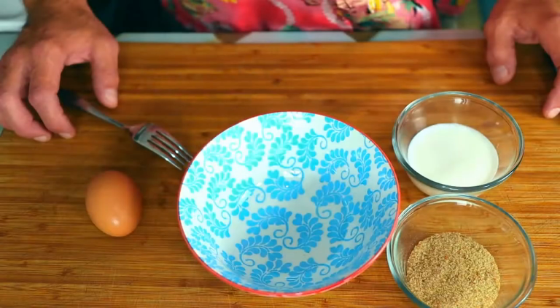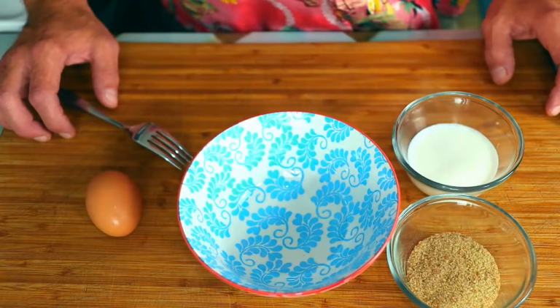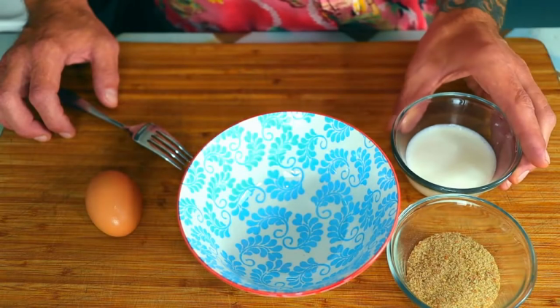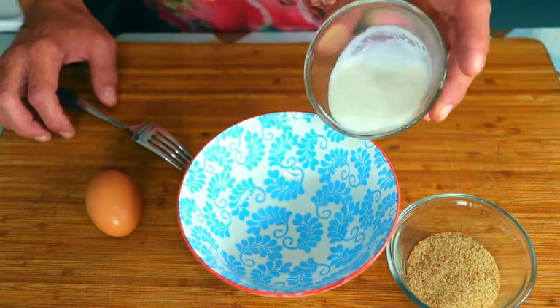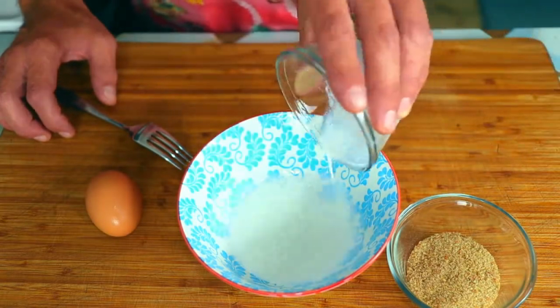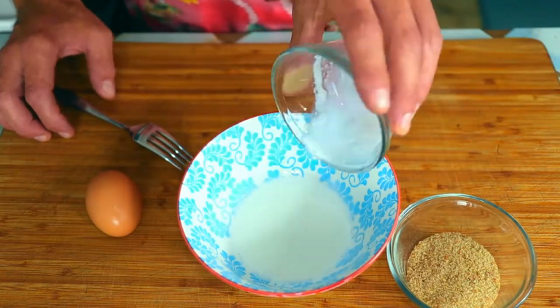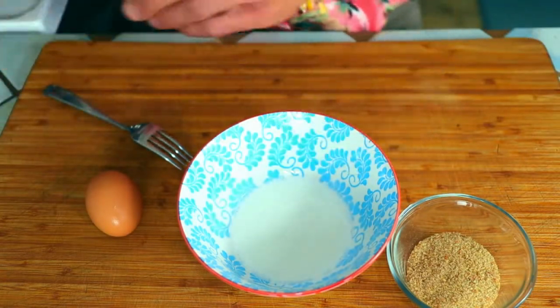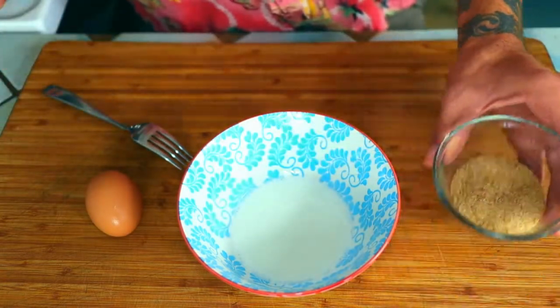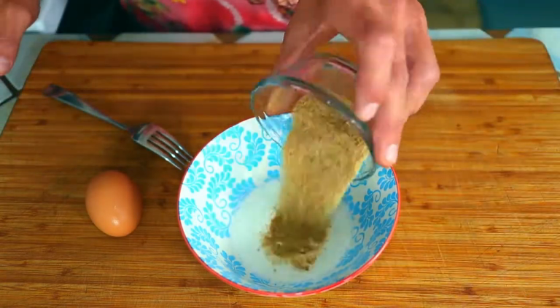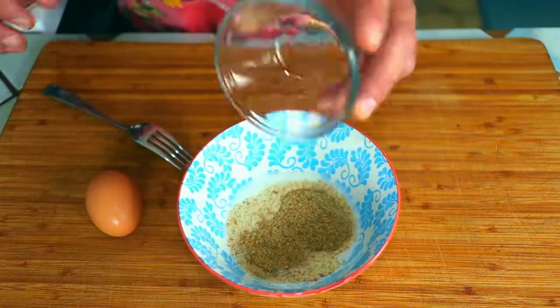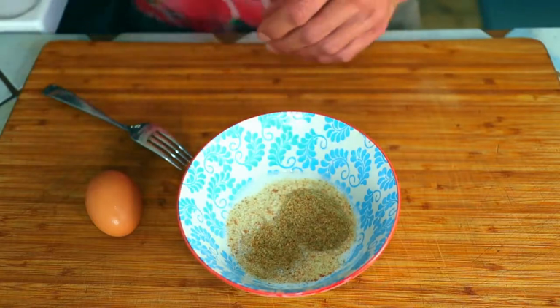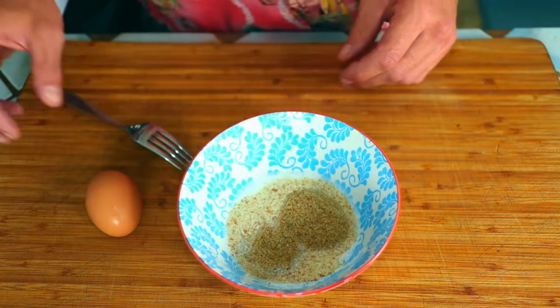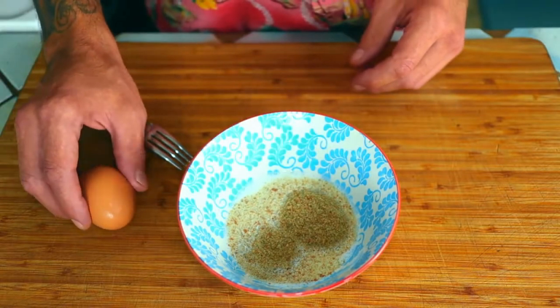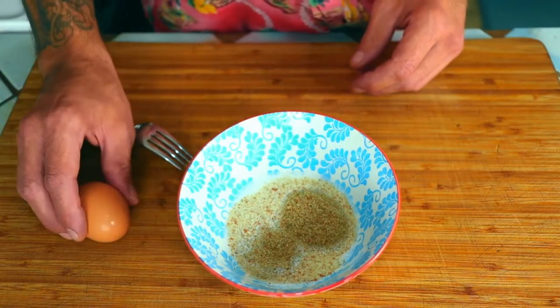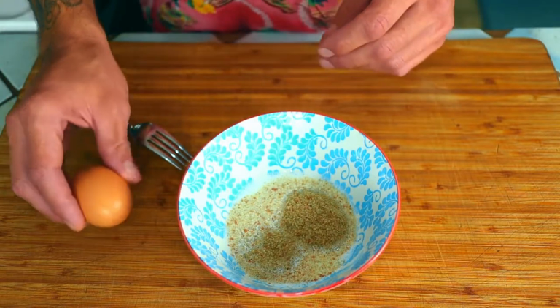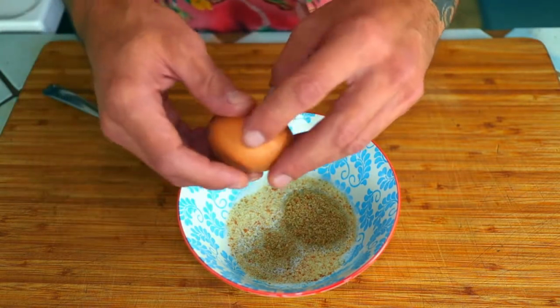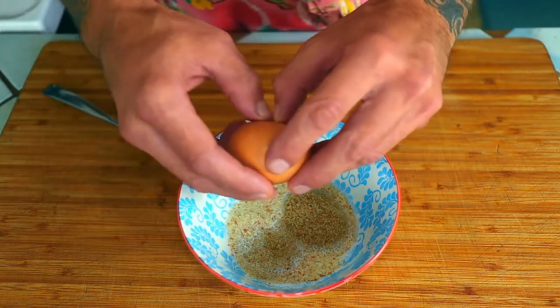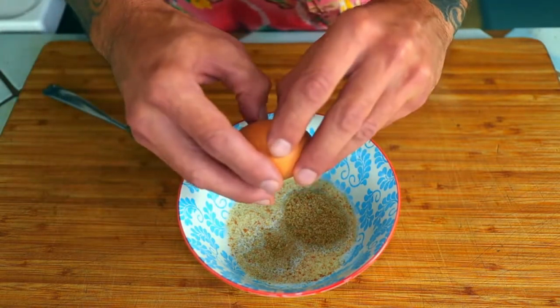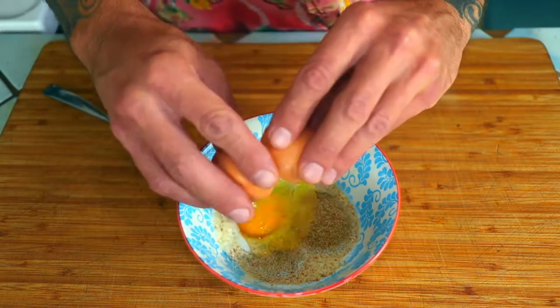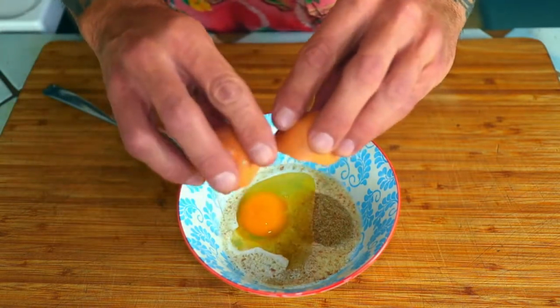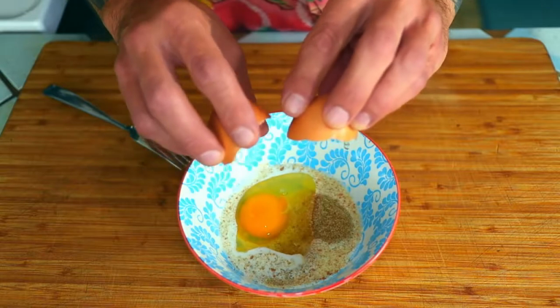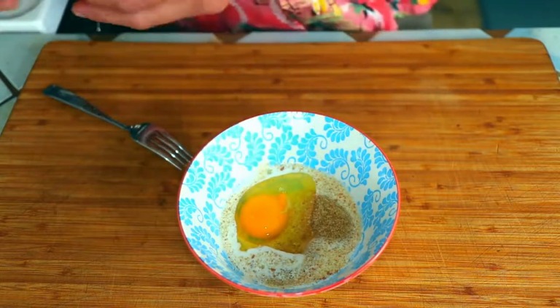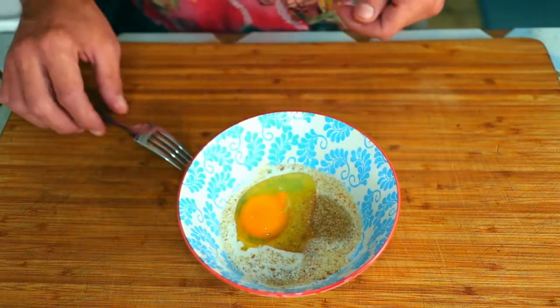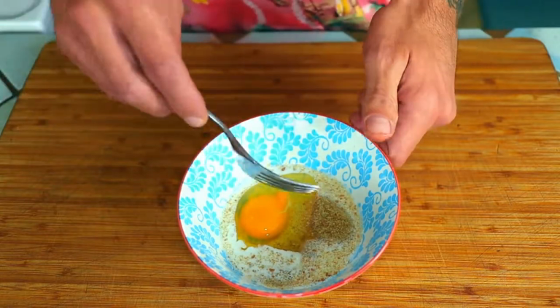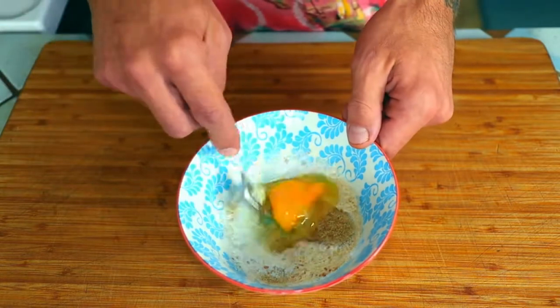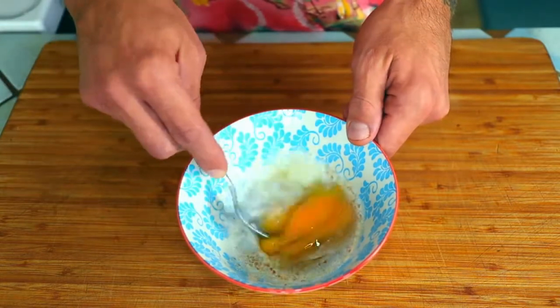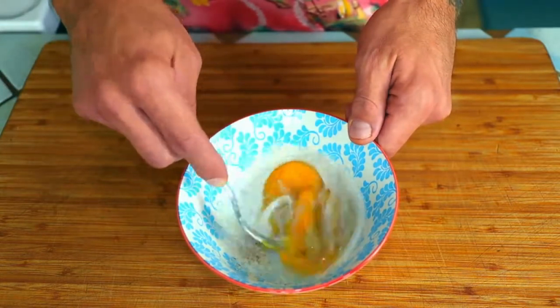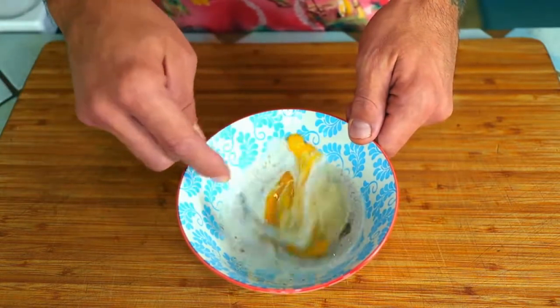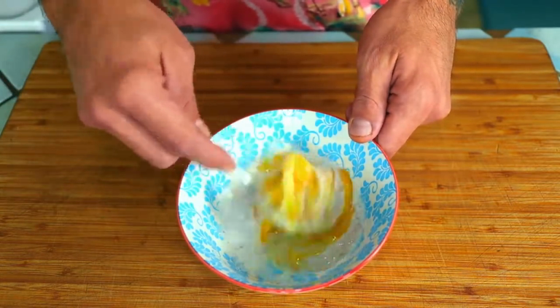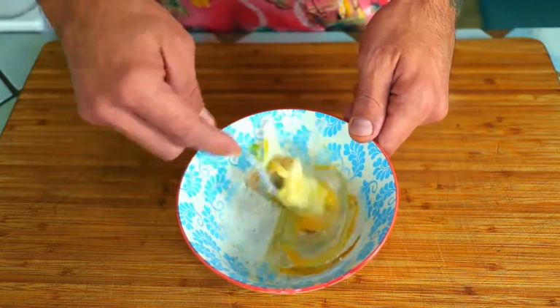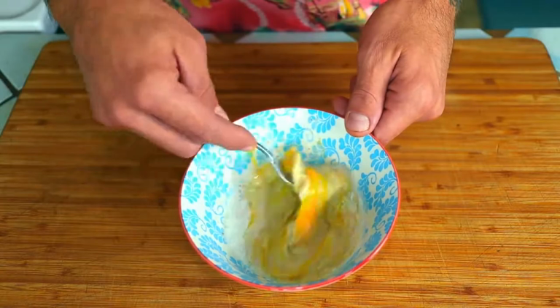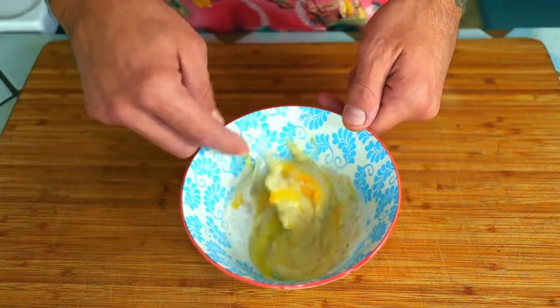While our mushrooms start cooking, we are going to mix together the half and half, breadcrumbs, and egg in a small bowl. This will give our breadcrumbs a one-way ticket to hydrationville and make our end product much more moist.